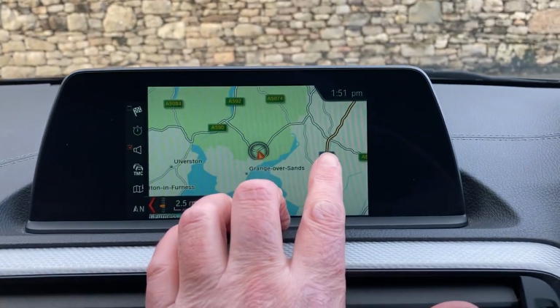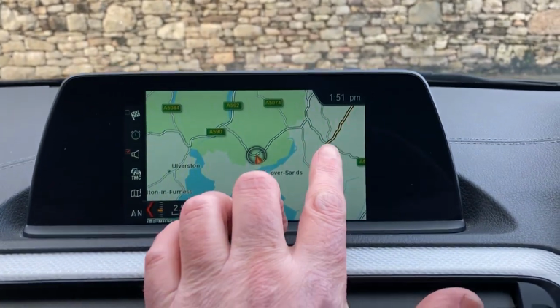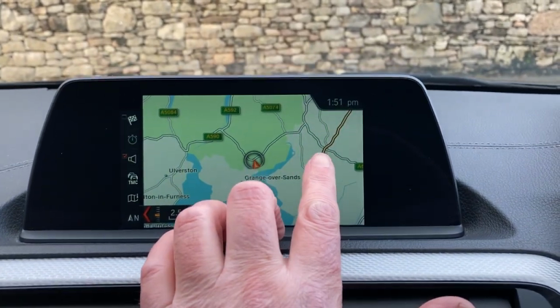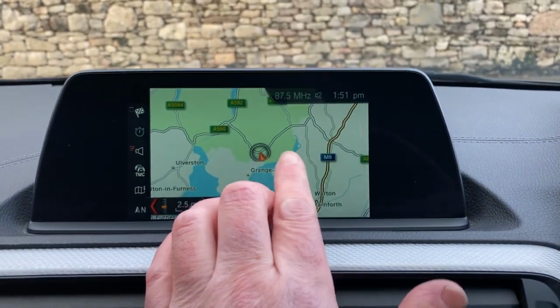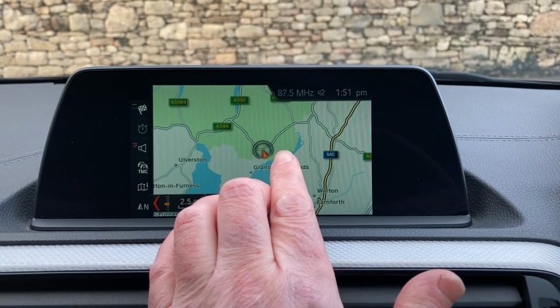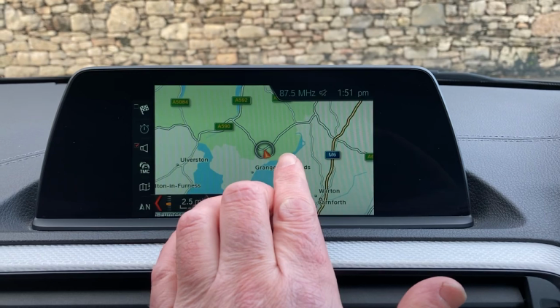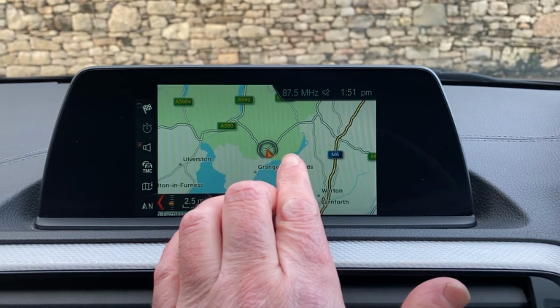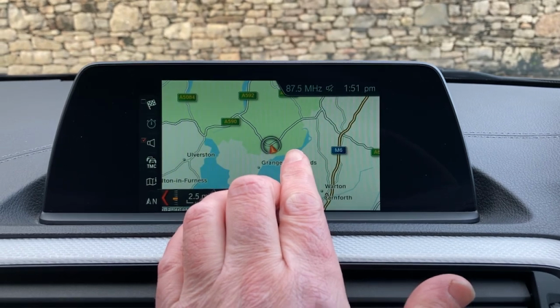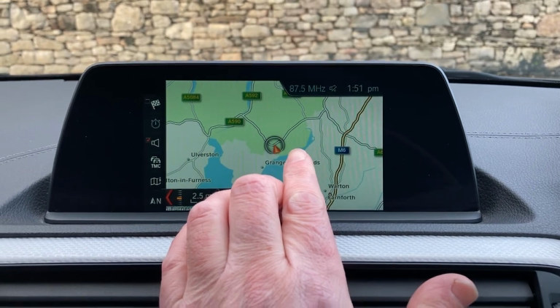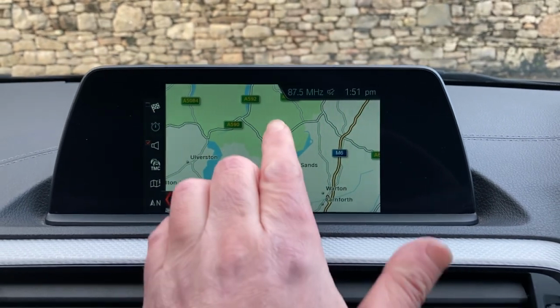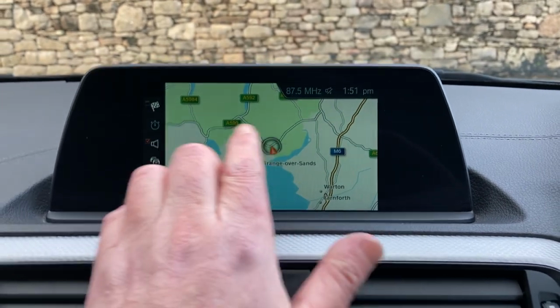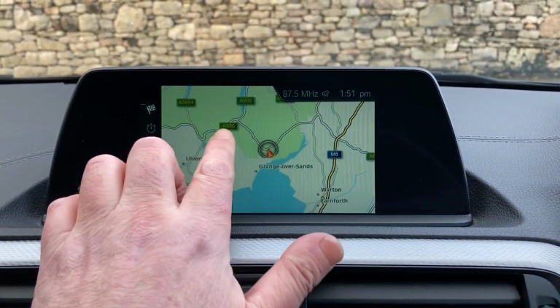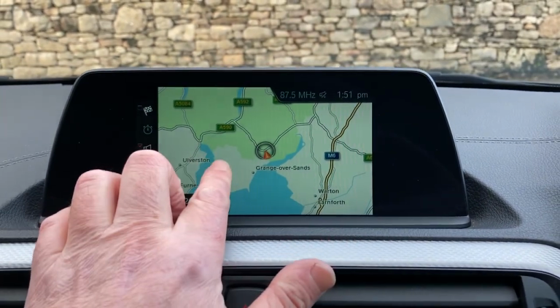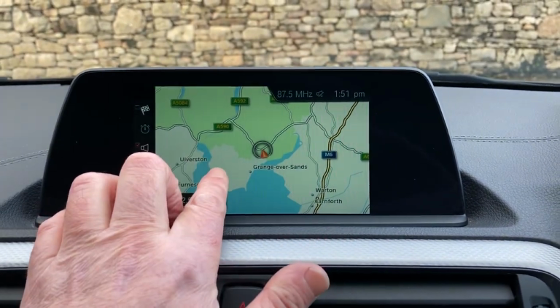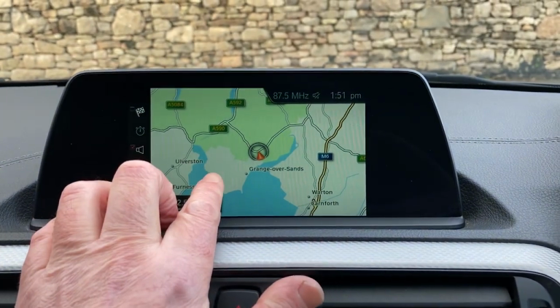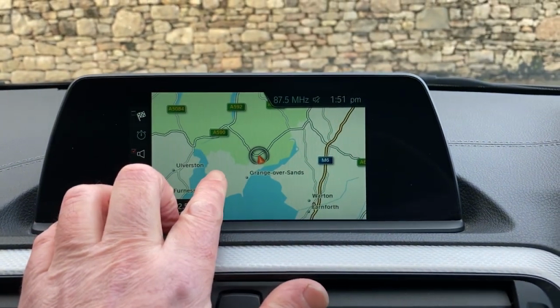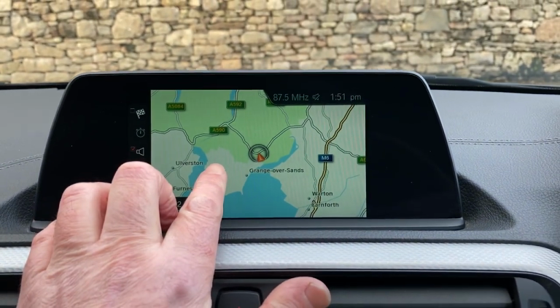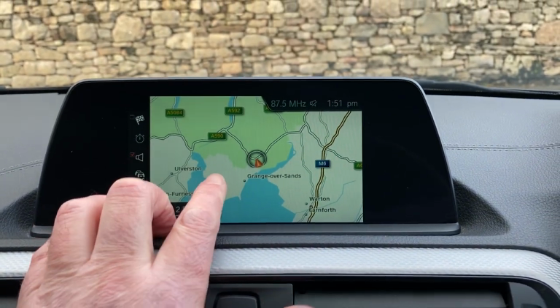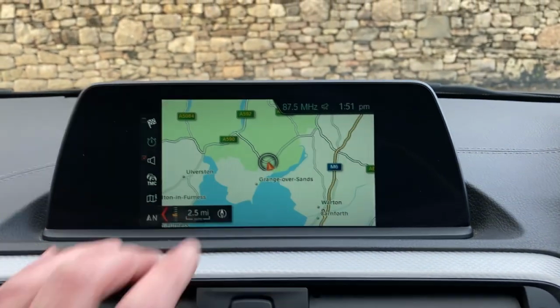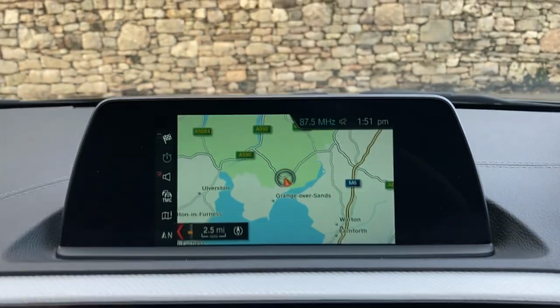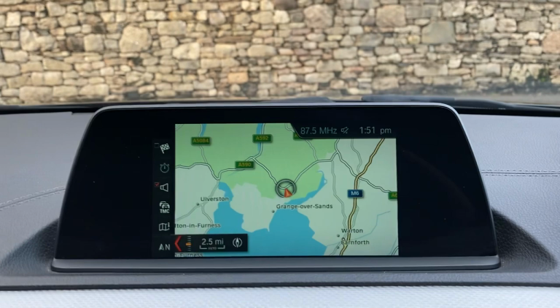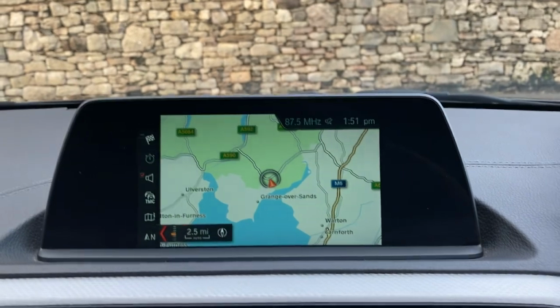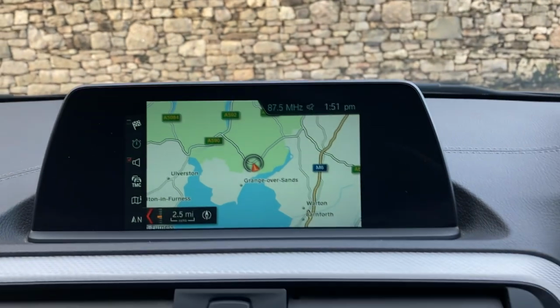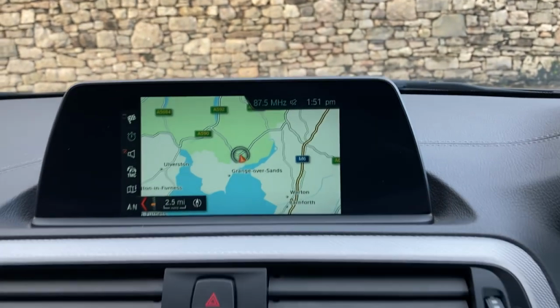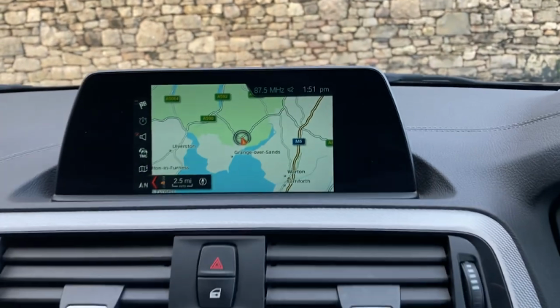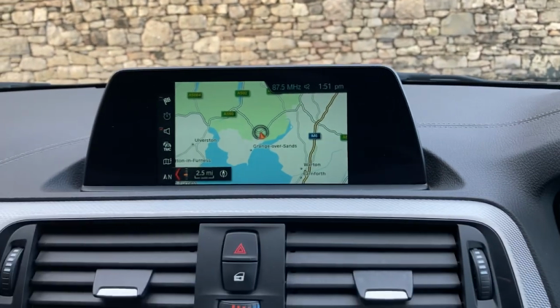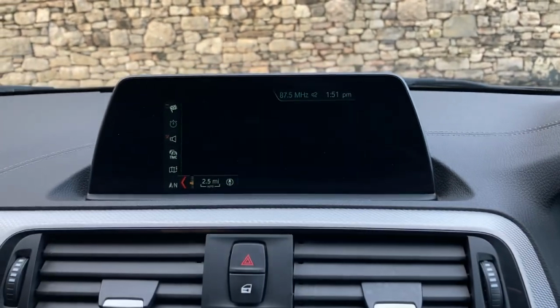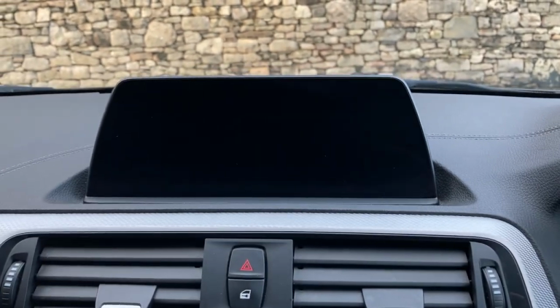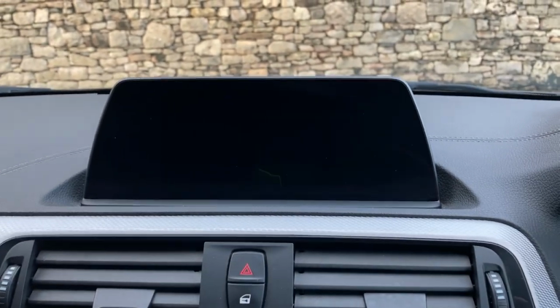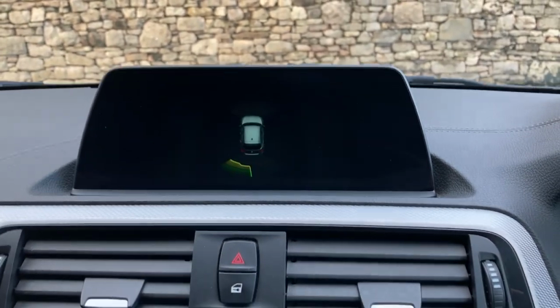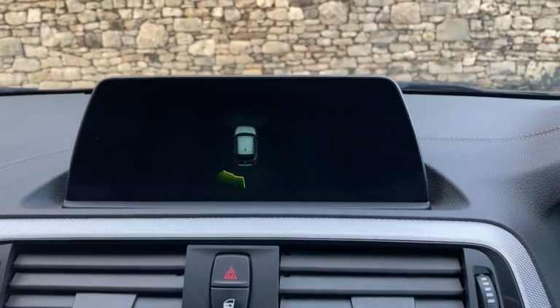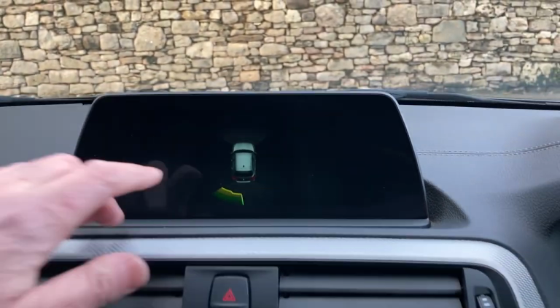We're based up in Cumbria in the Lake District, about 10 minutes off junction 36 of the M6, just south of Windermere — a beautiful part of the world. If you're ever passing, feel free to call in.